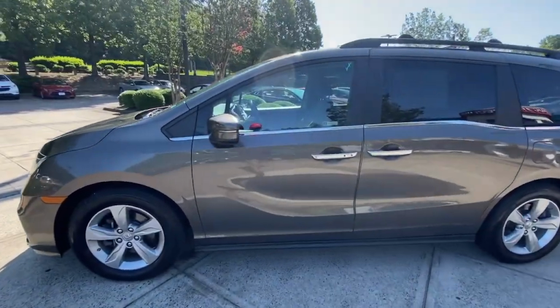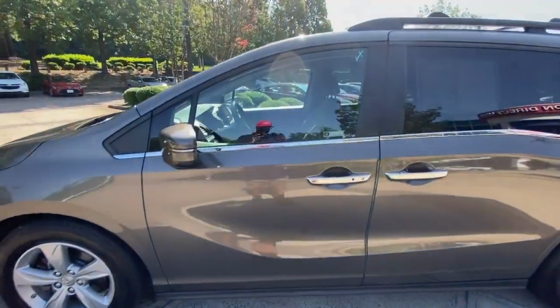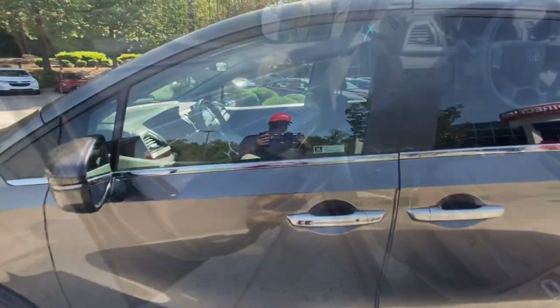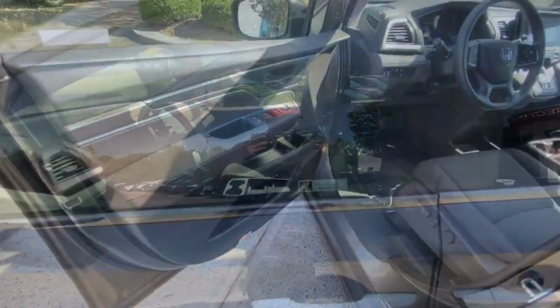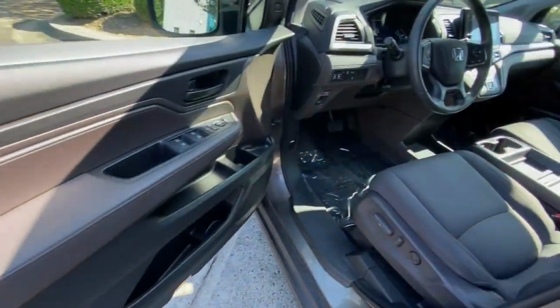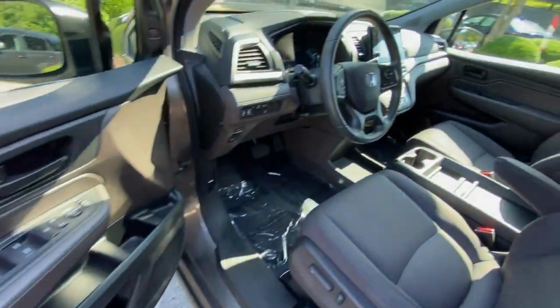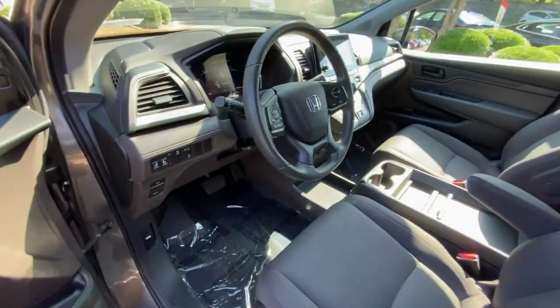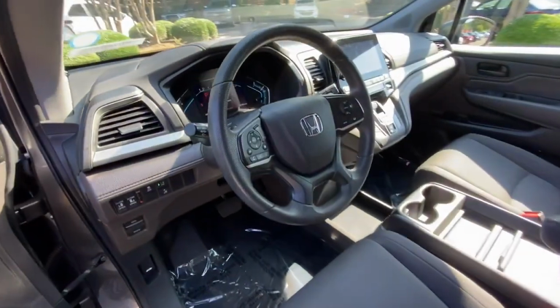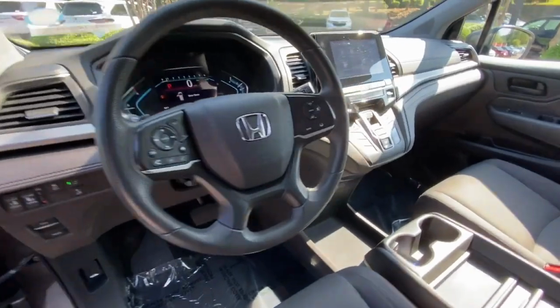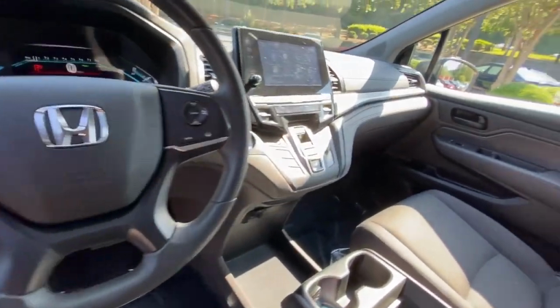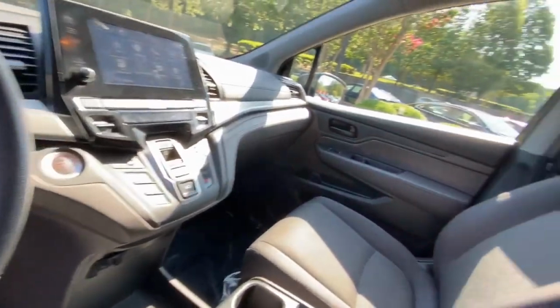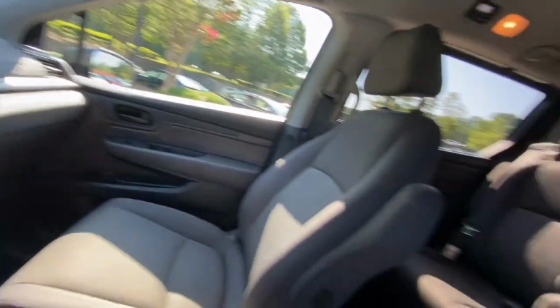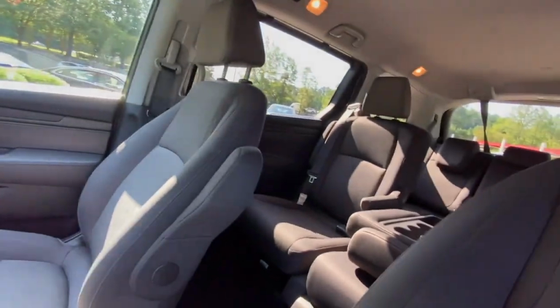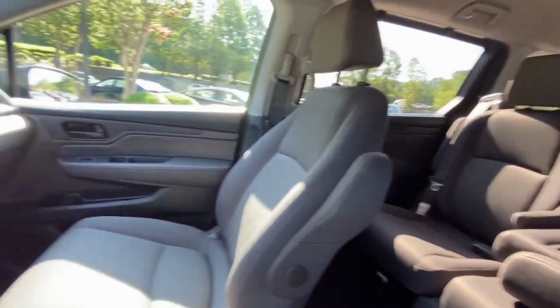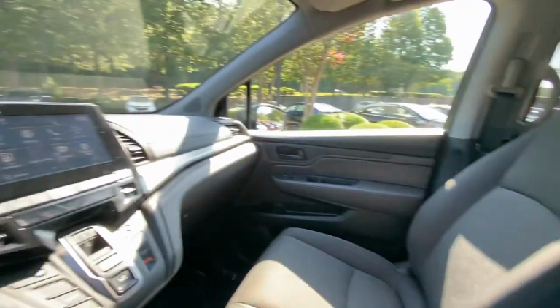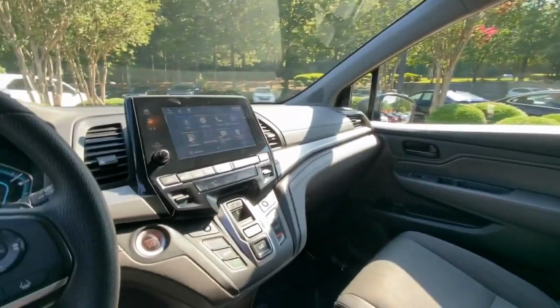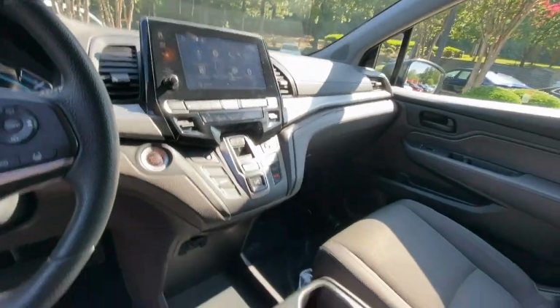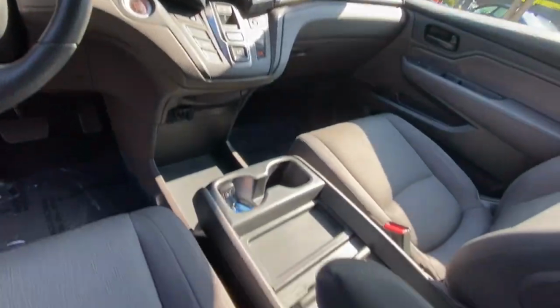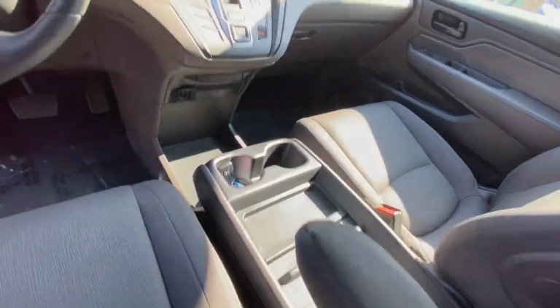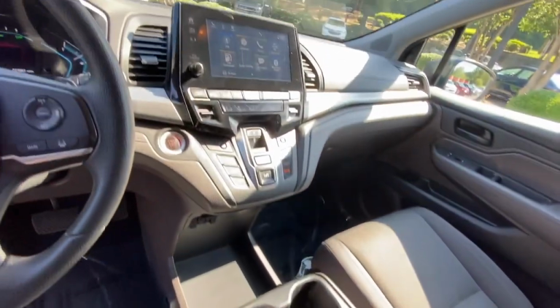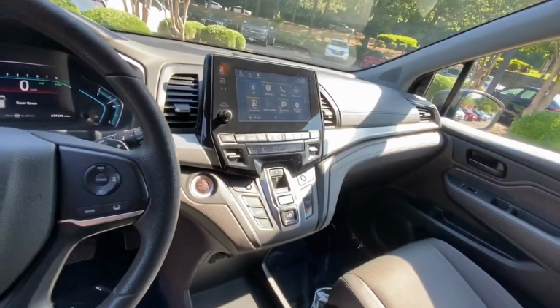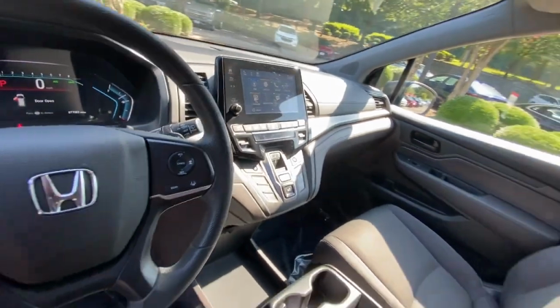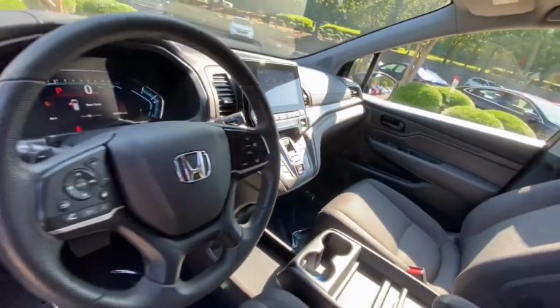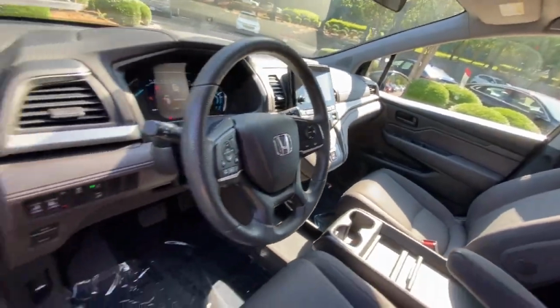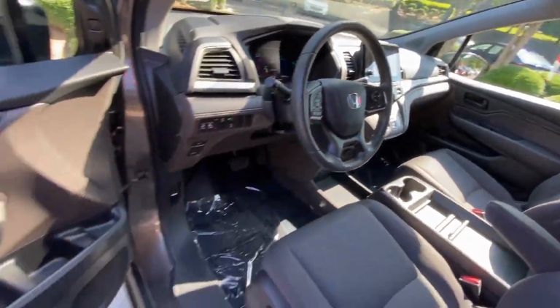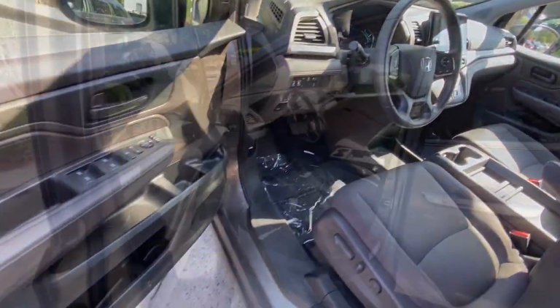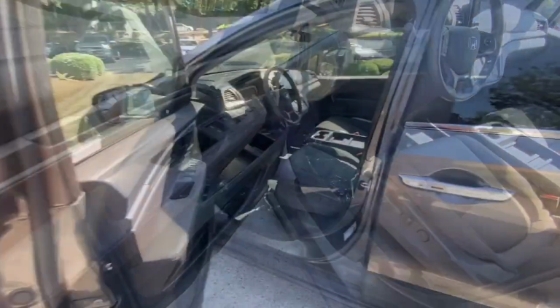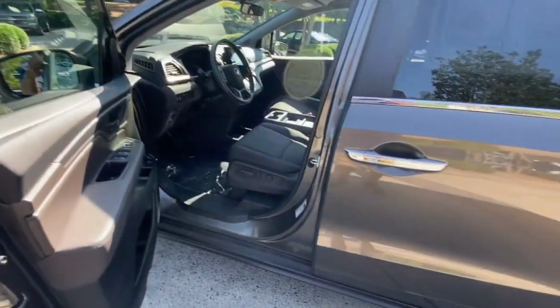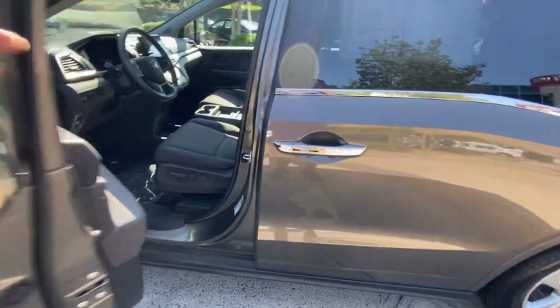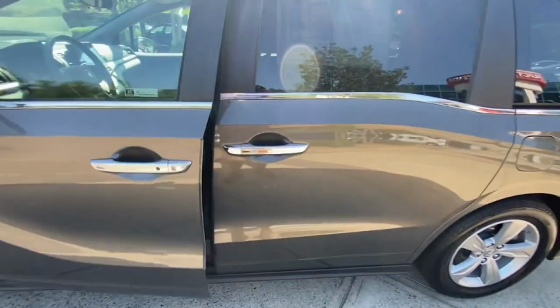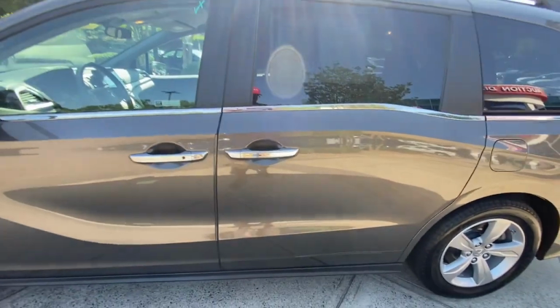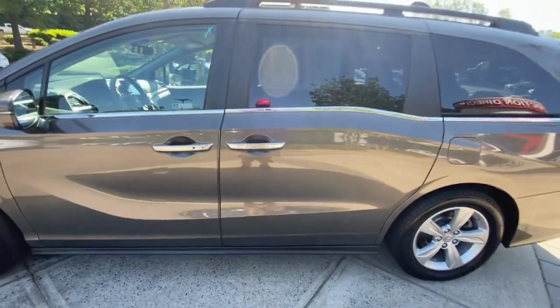From its smart technology to its ingenious passenger luxuries and powerful performance, this family vehicle has your back. Your family deserves the best in safety and comfort. Take the Honda Odyssey out for a test drive today.